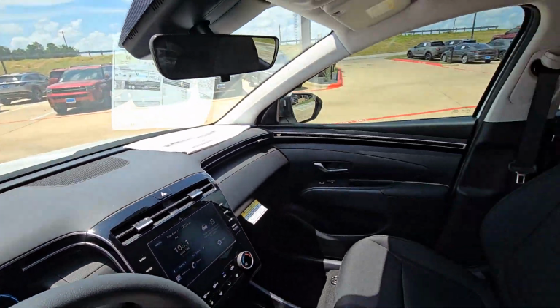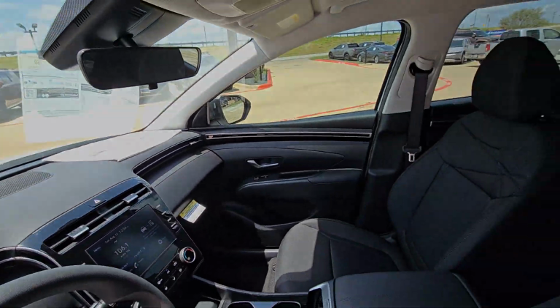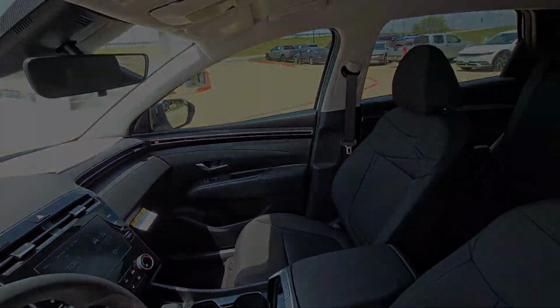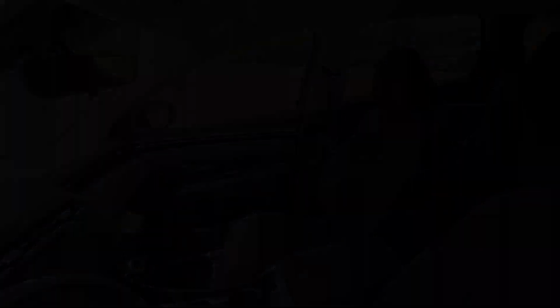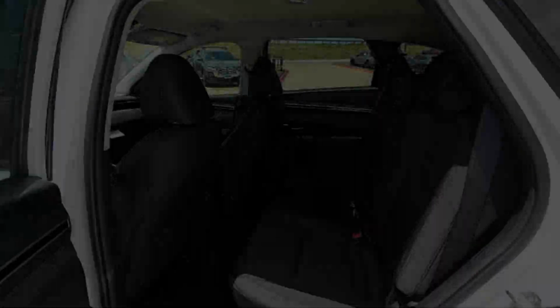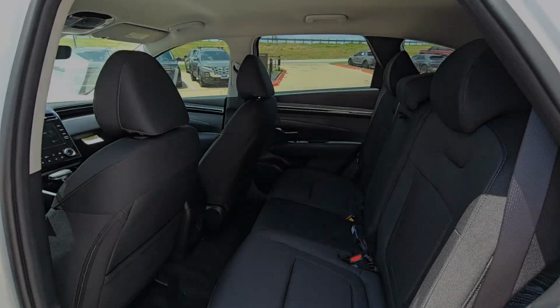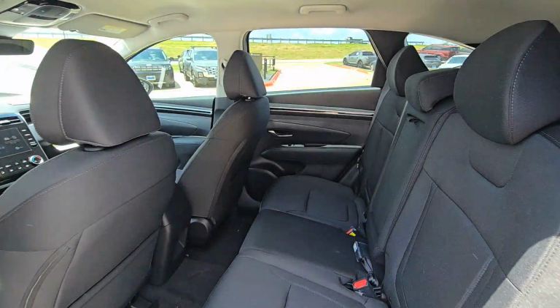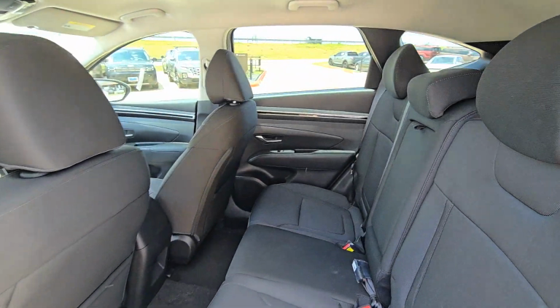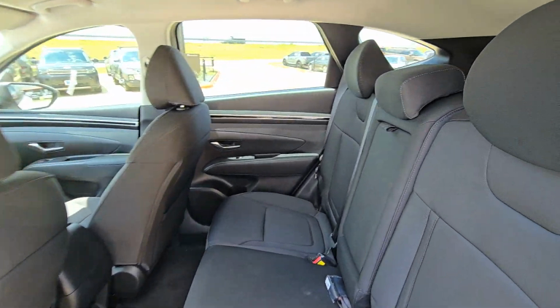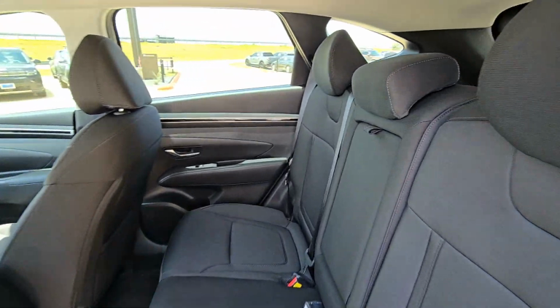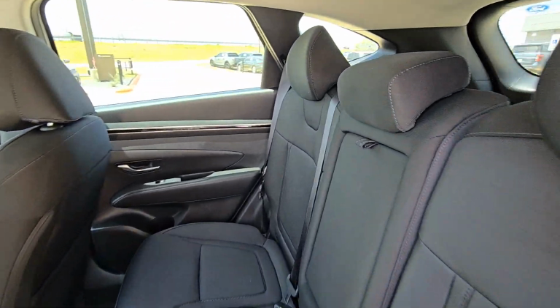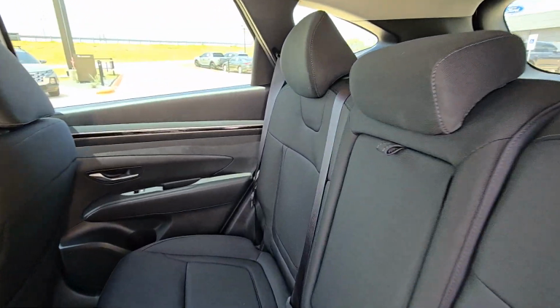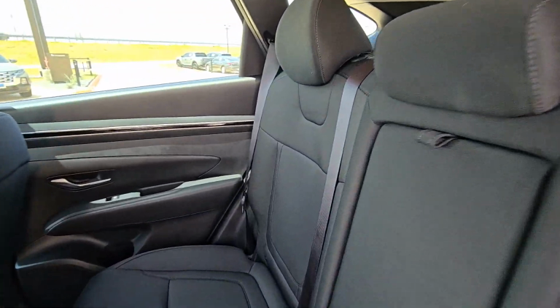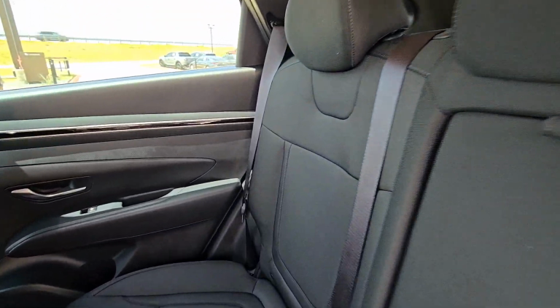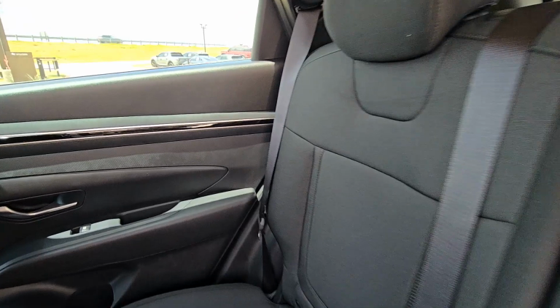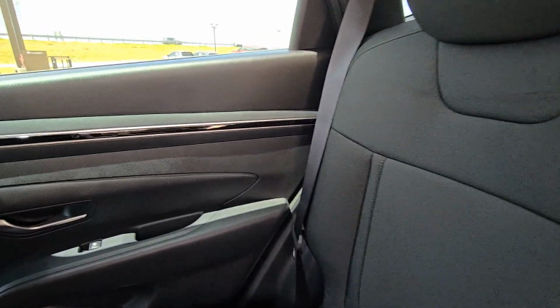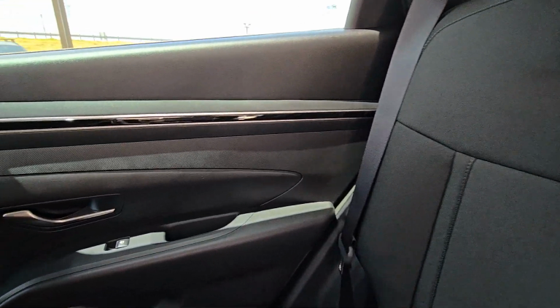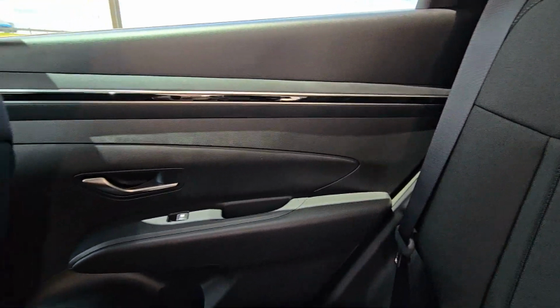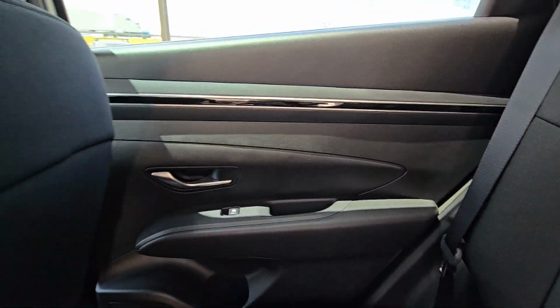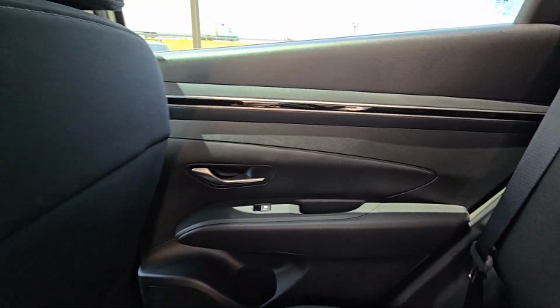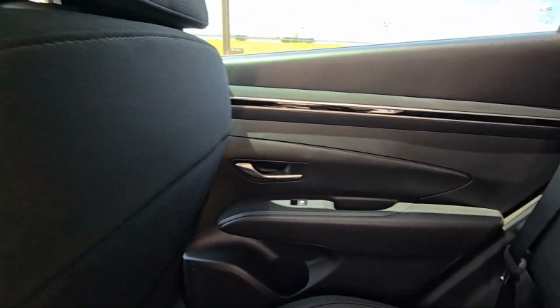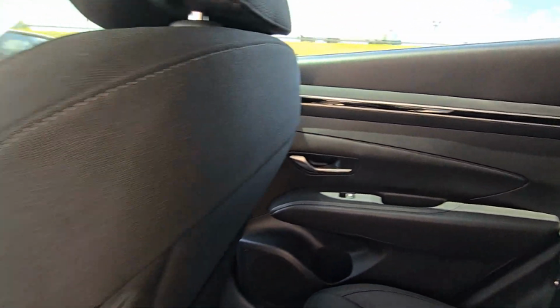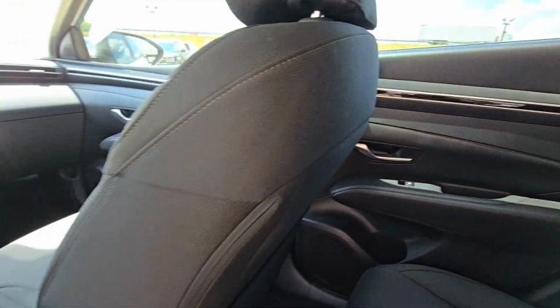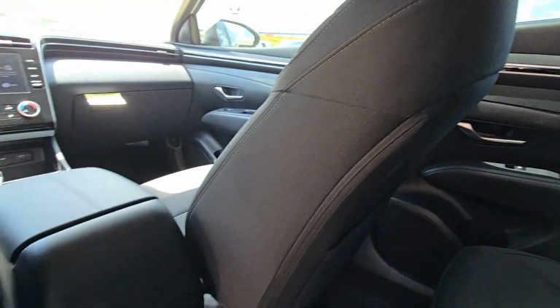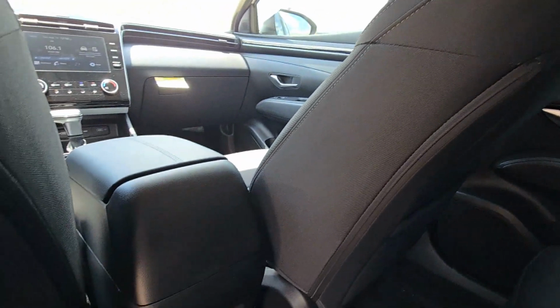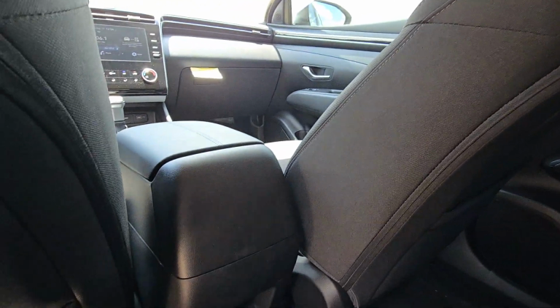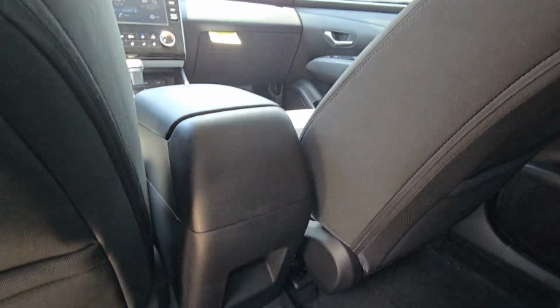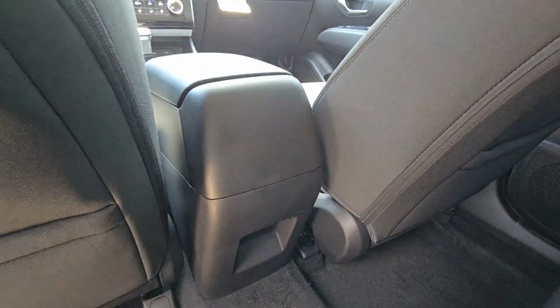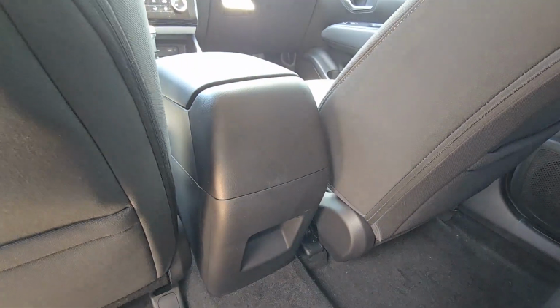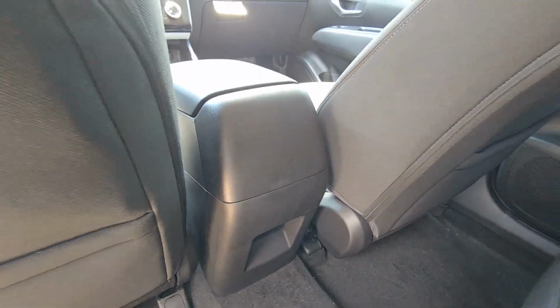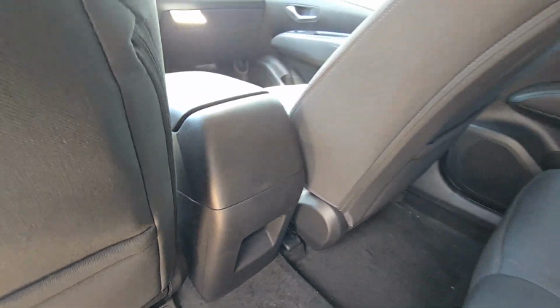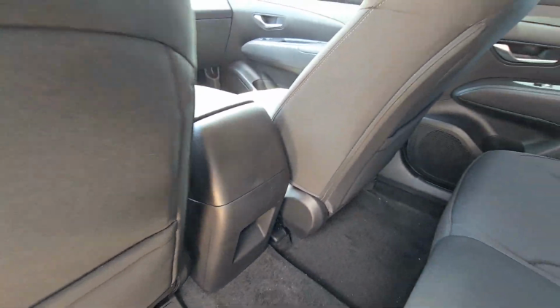Quality blends beautifully with convenience in this remarkably well designed Tucson. See for yourself when you take it out for a test drive. Our professional staff looks forward to giving you excellent service. Thank you.